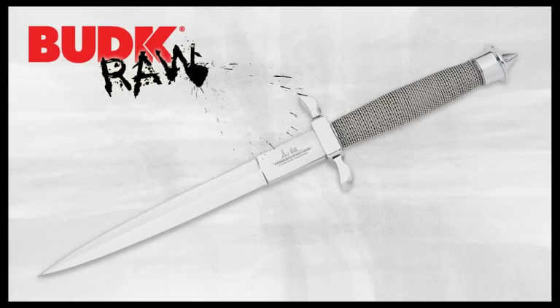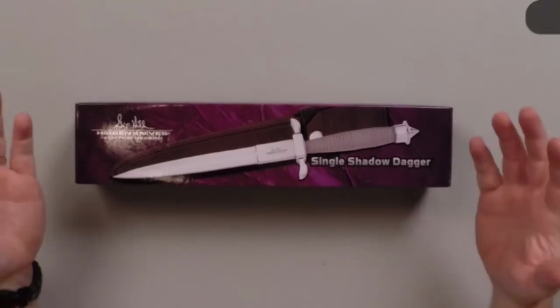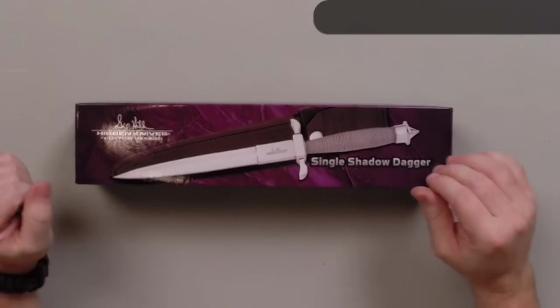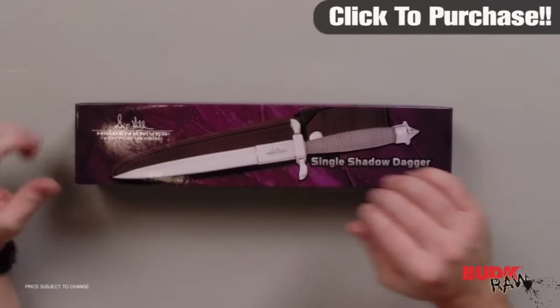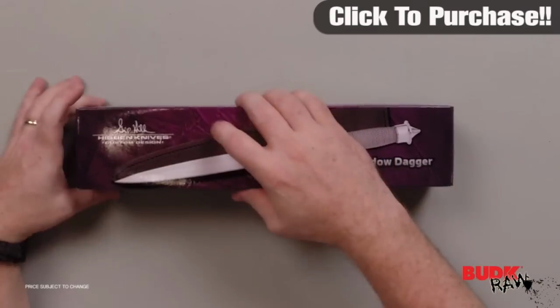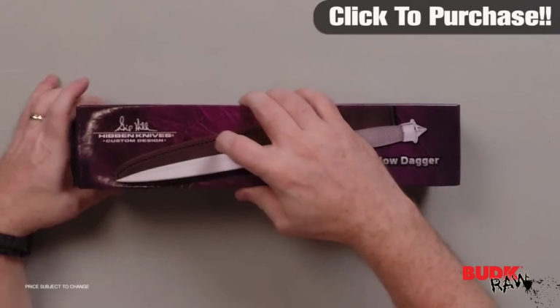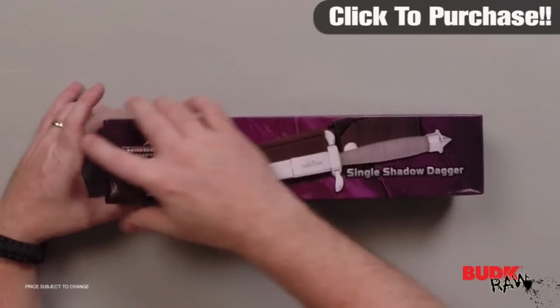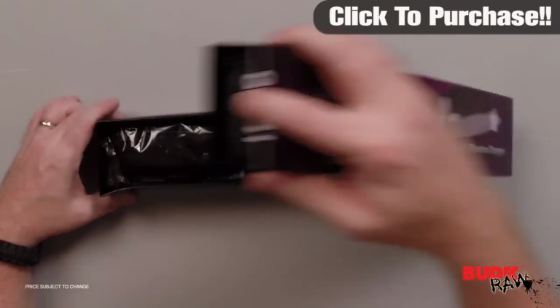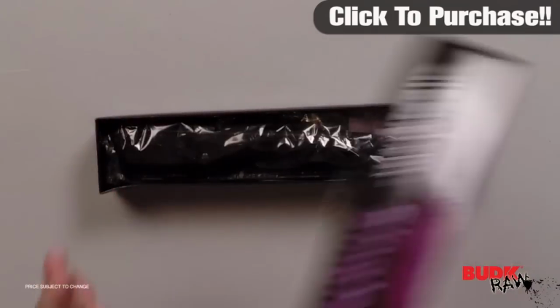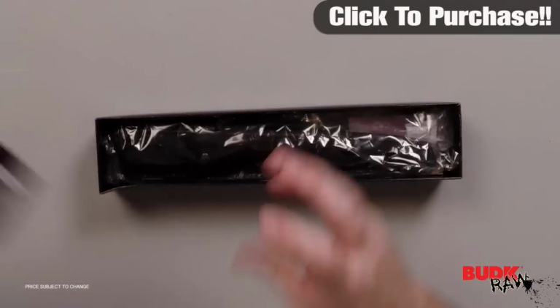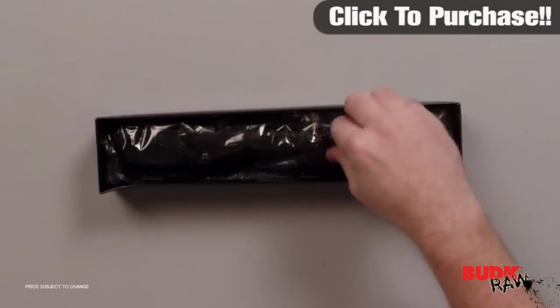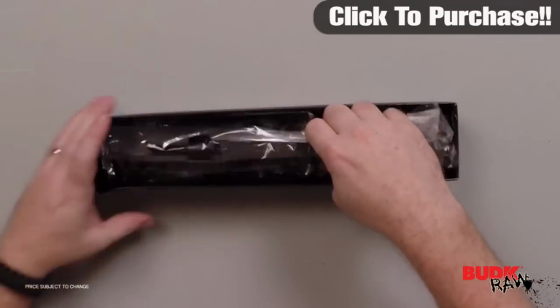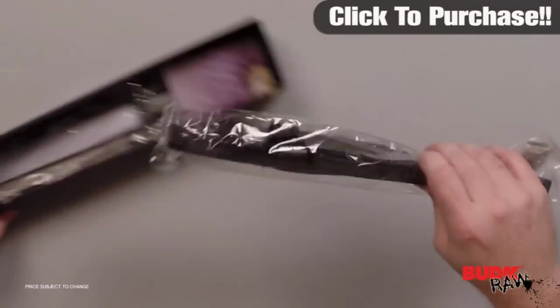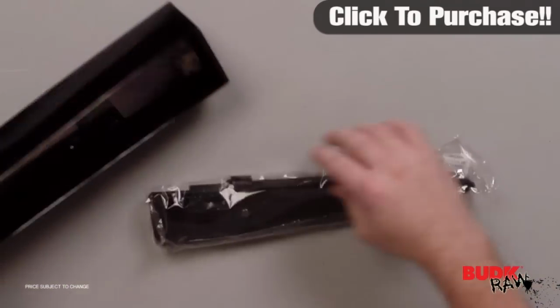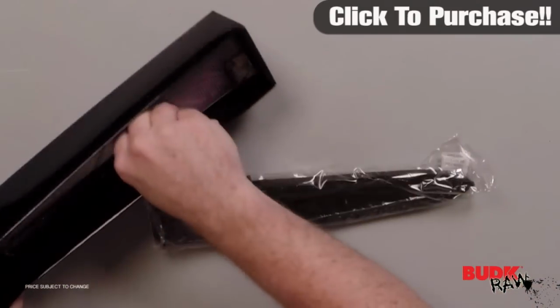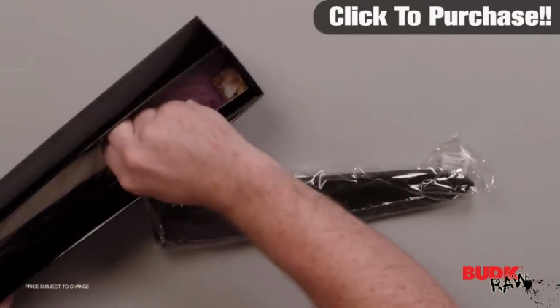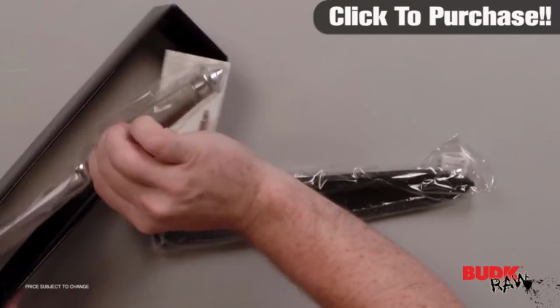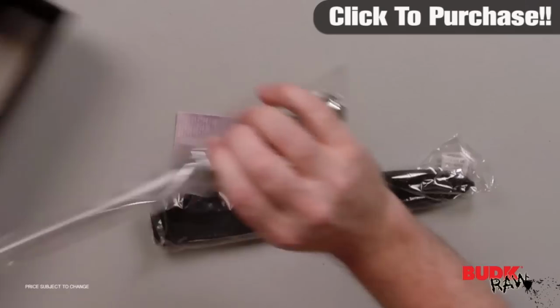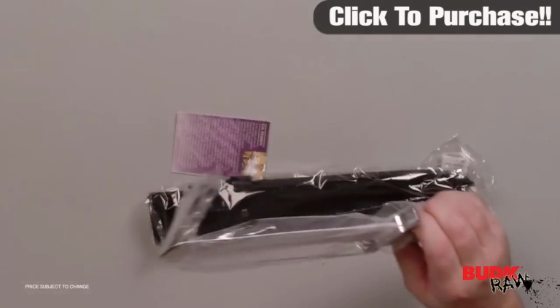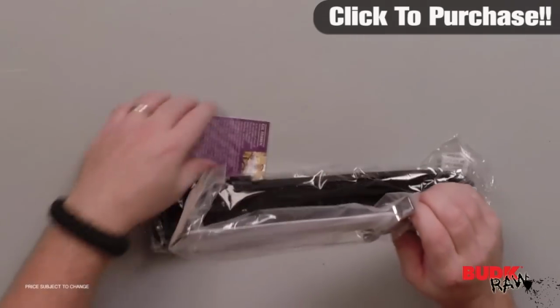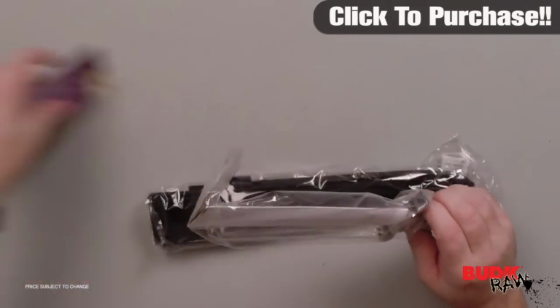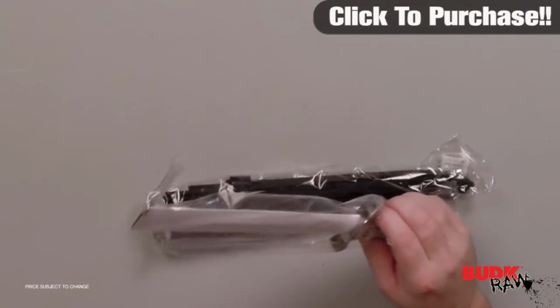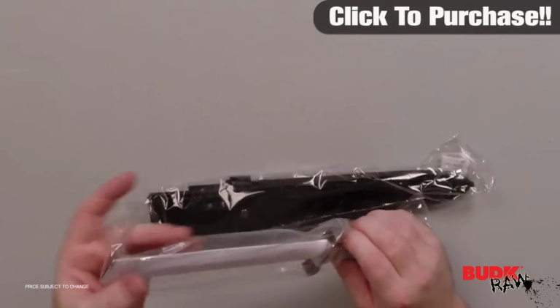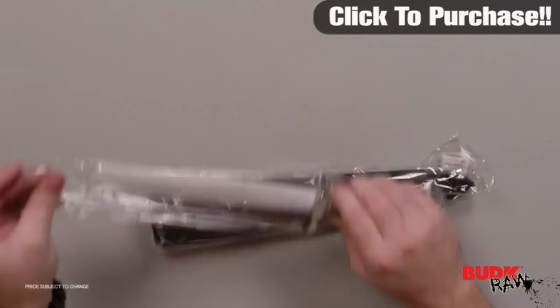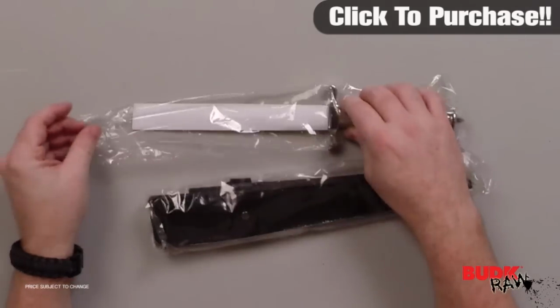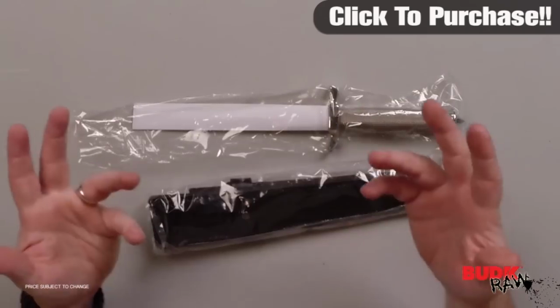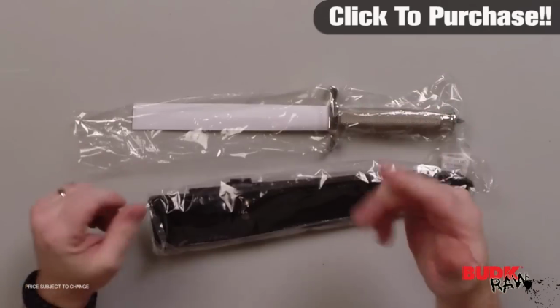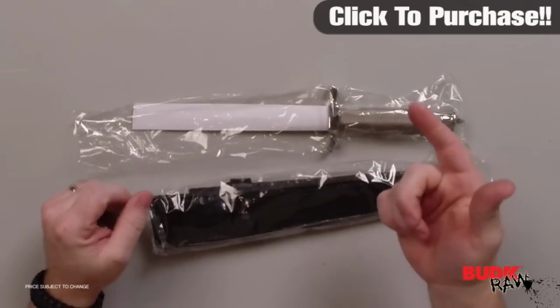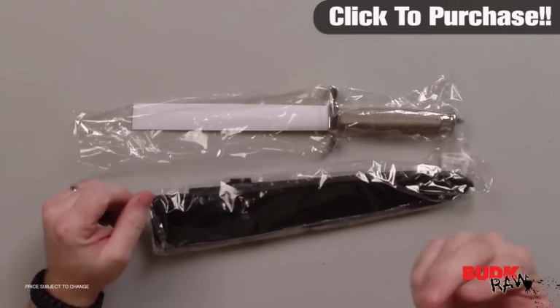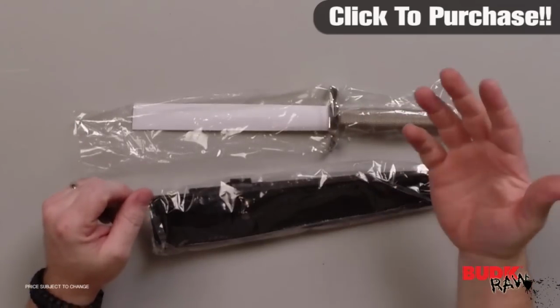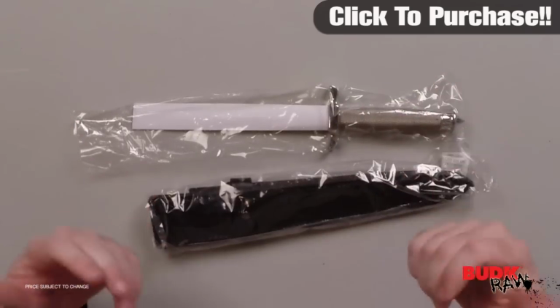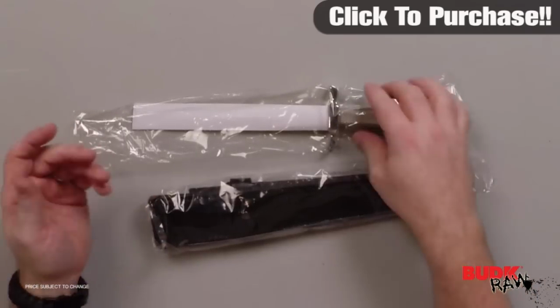Hi, my name is Nathan Lawson and thanks for watching. Here's the Gil Hibben Silver Shadow Knife, retailing for $66 but on sale for $35.99. Note this item cannot ship to Massachusetts, California, New Hampshire, or New Jersey.